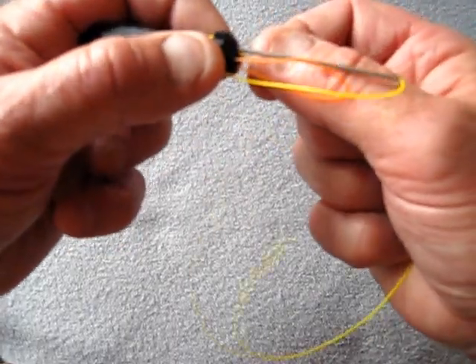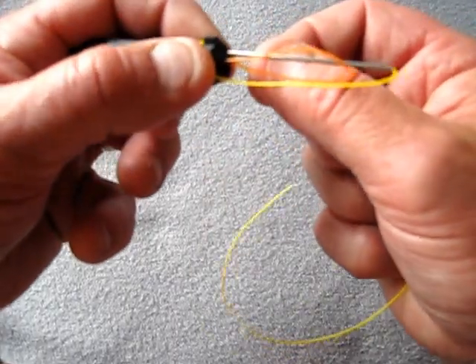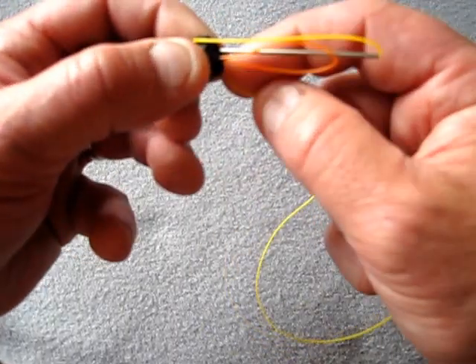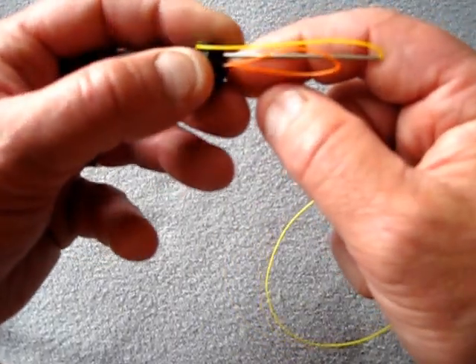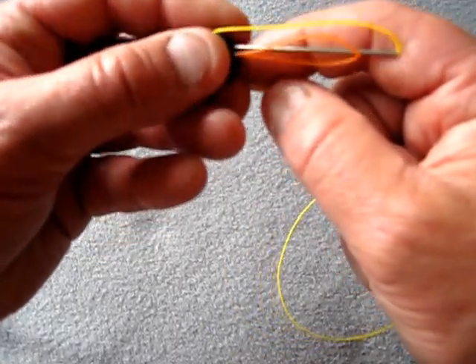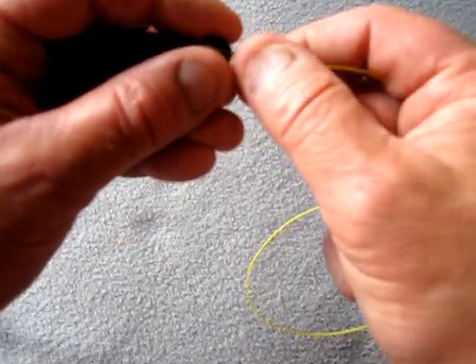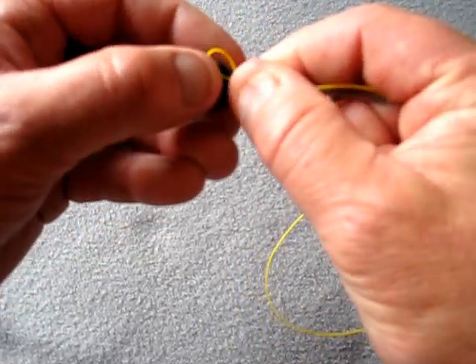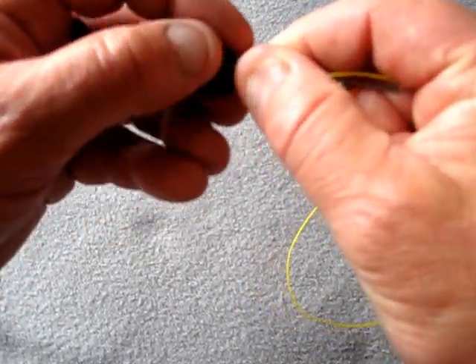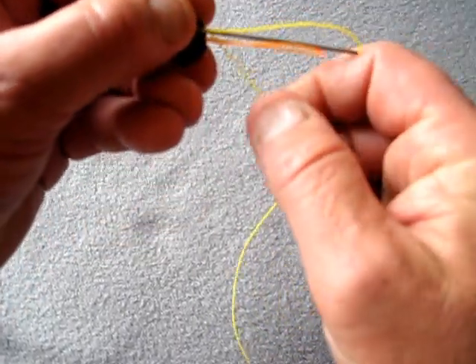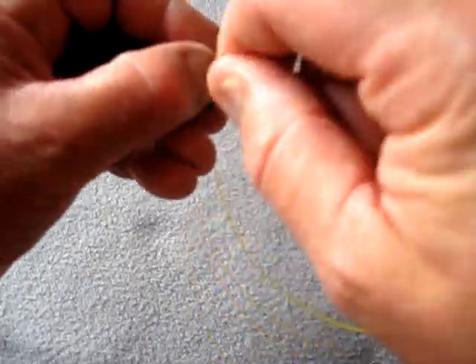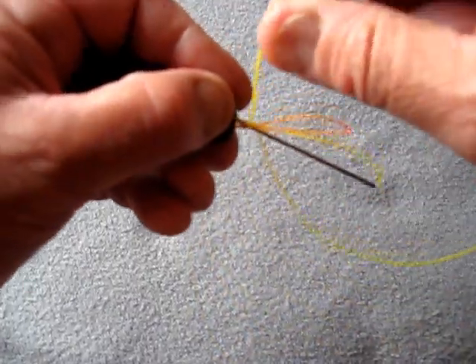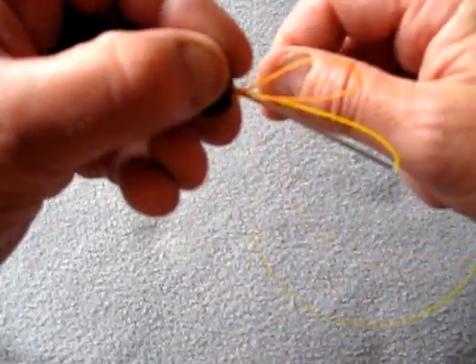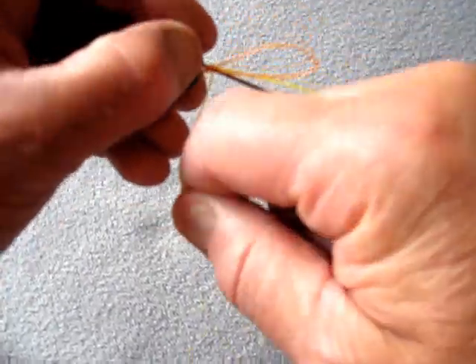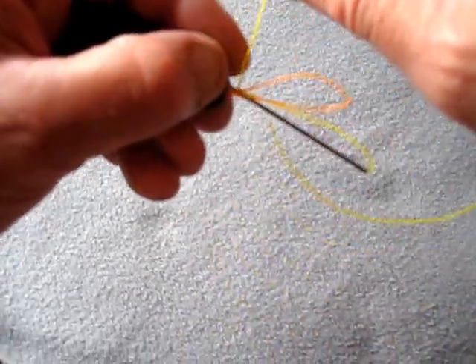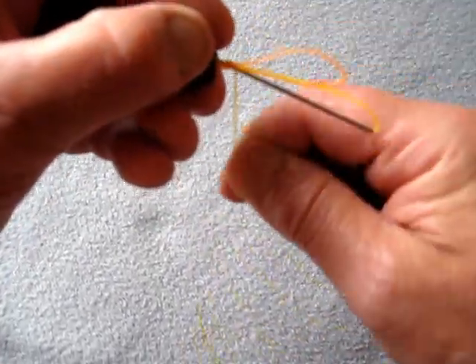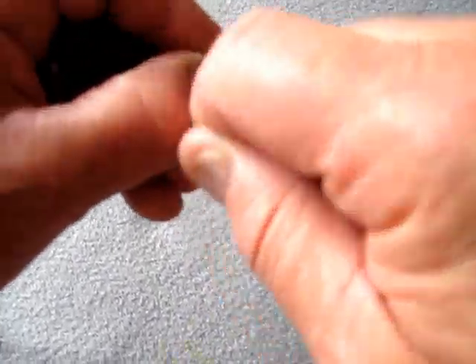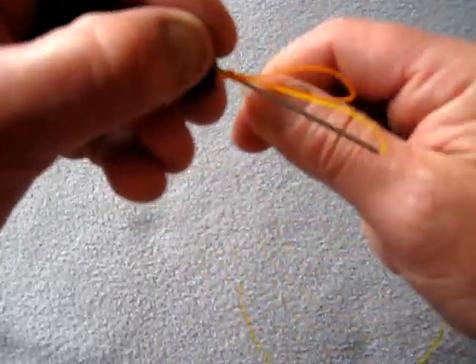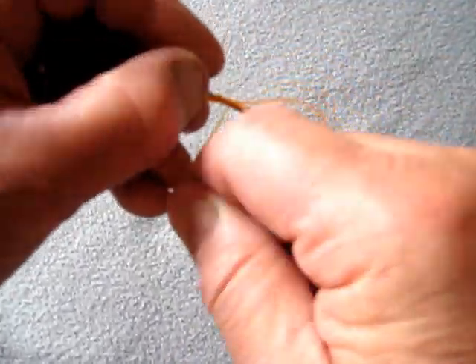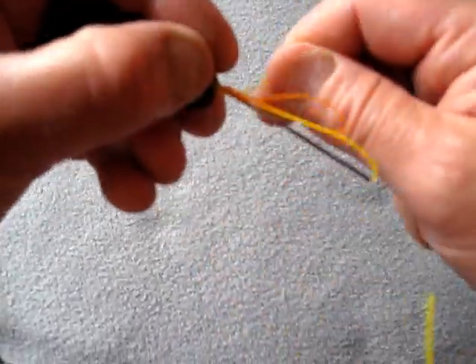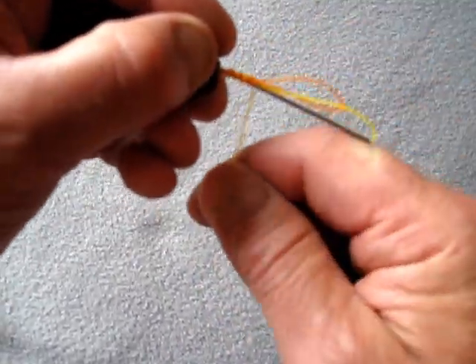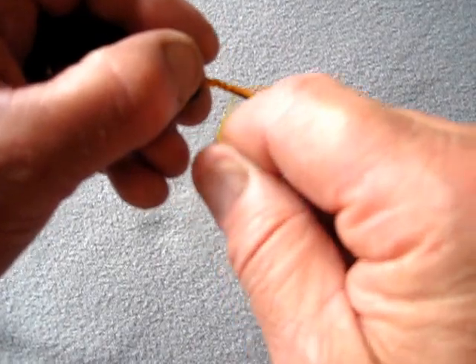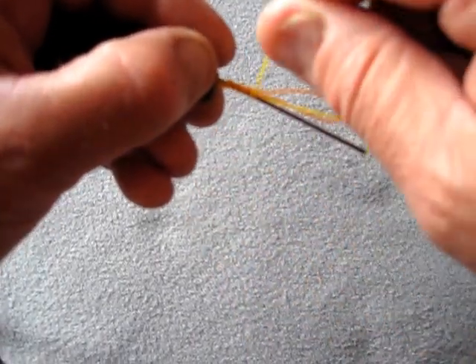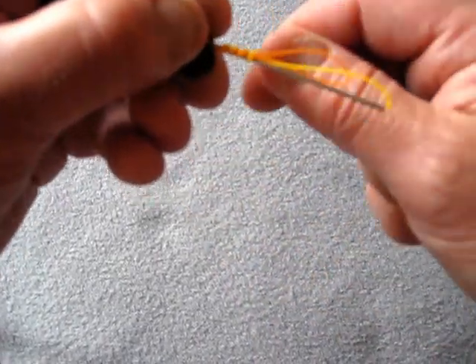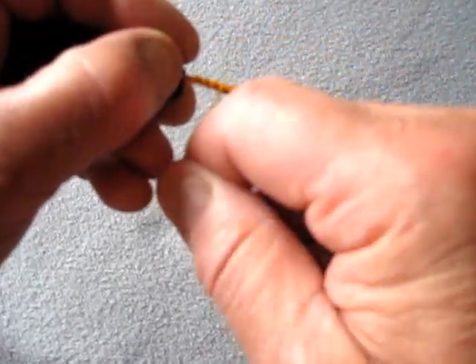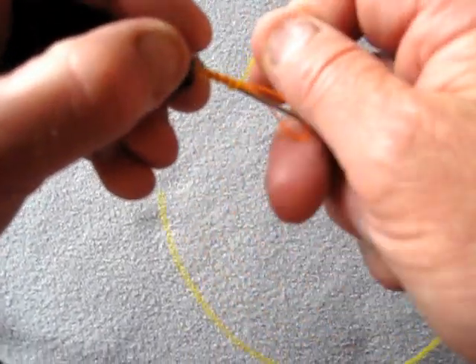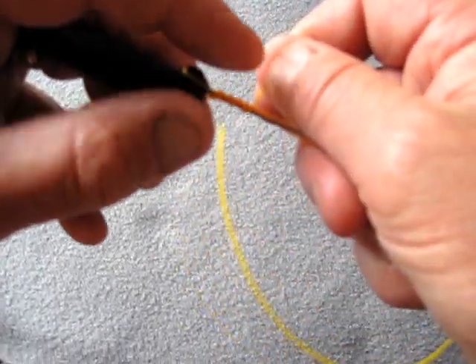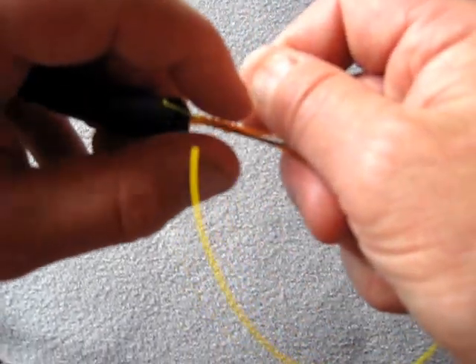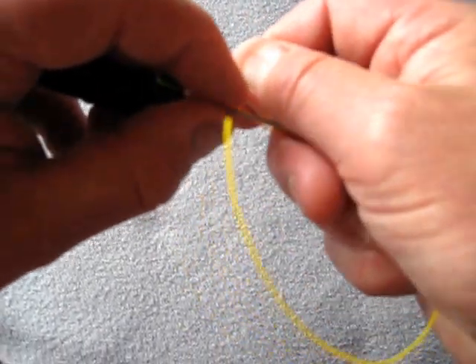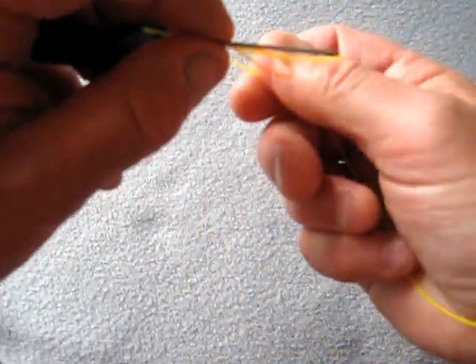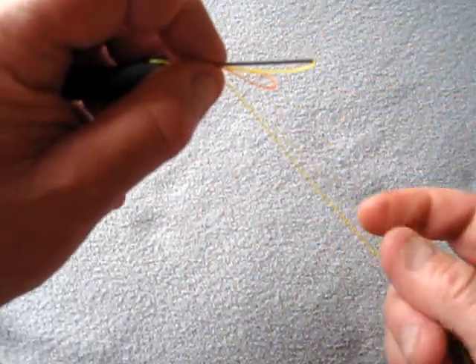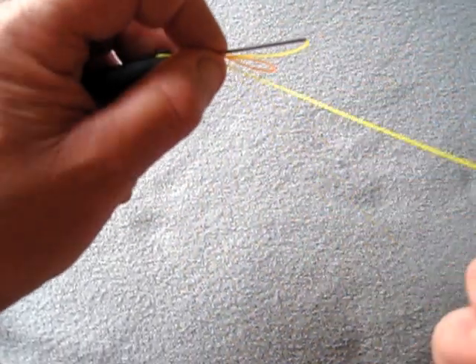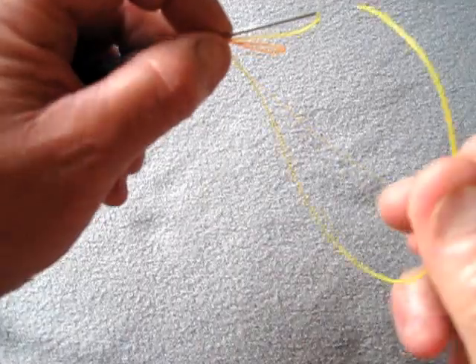Go over this little notch there, basically five or six turns down this tube. Always hold your knot tightly.